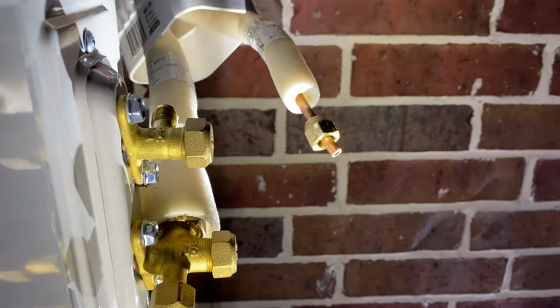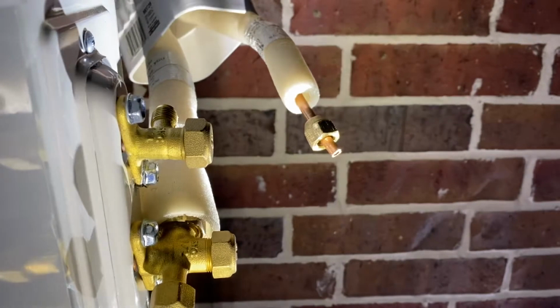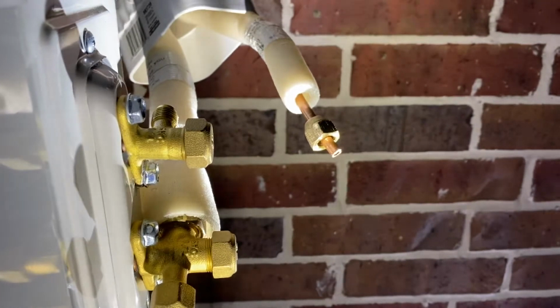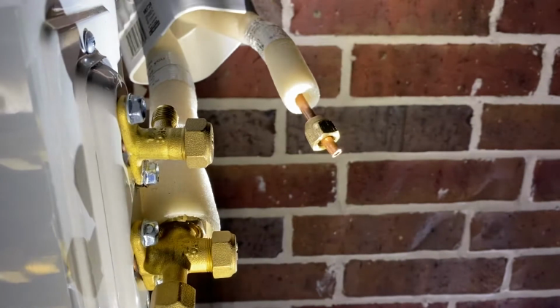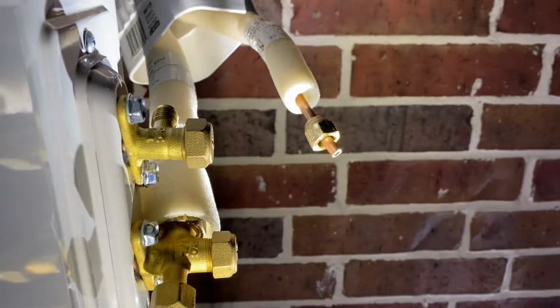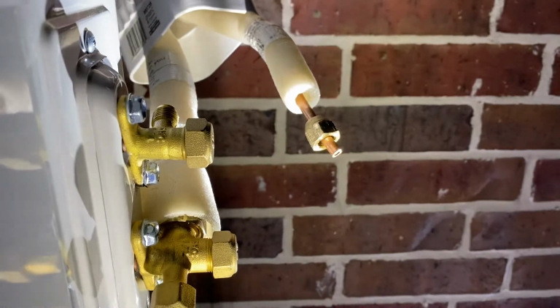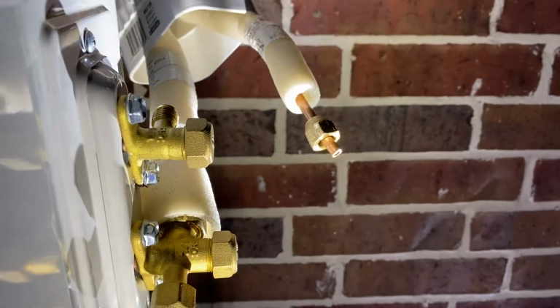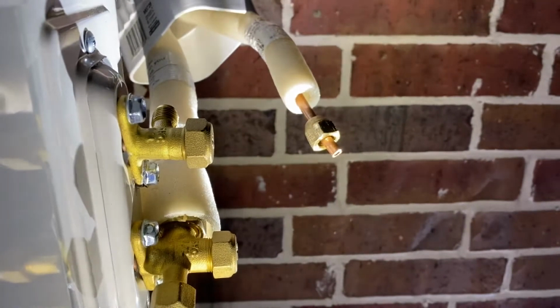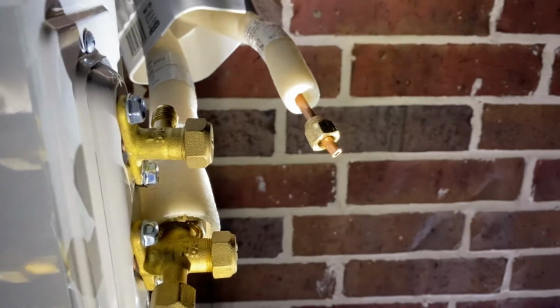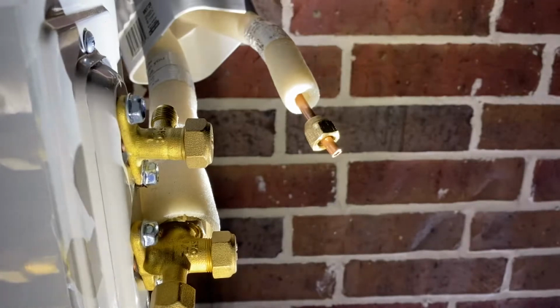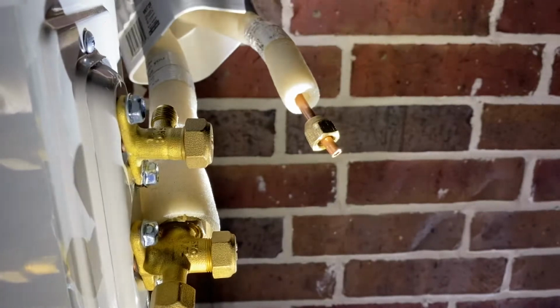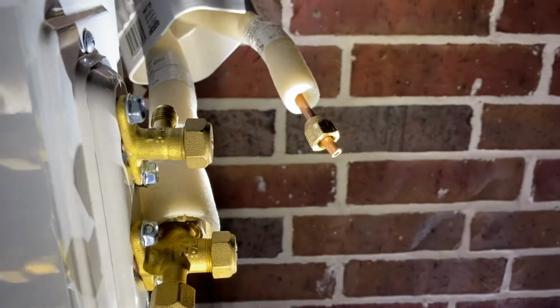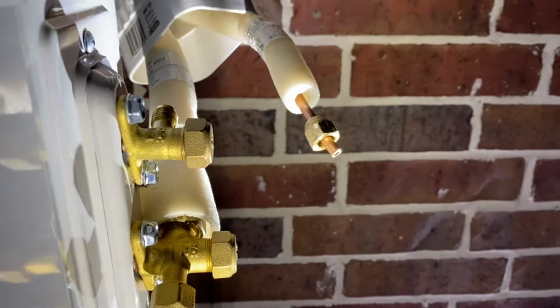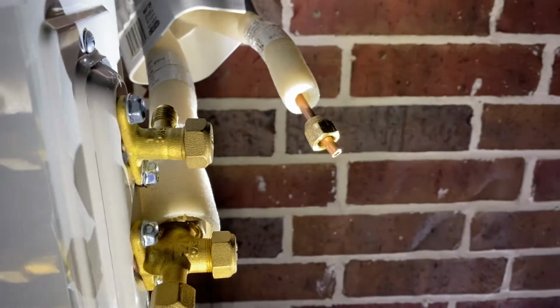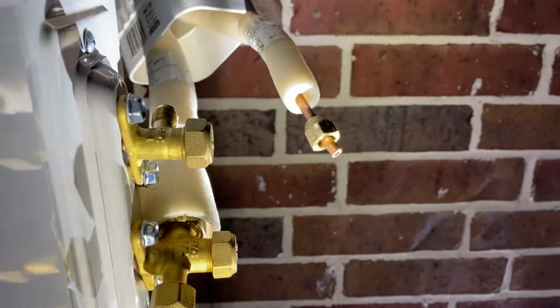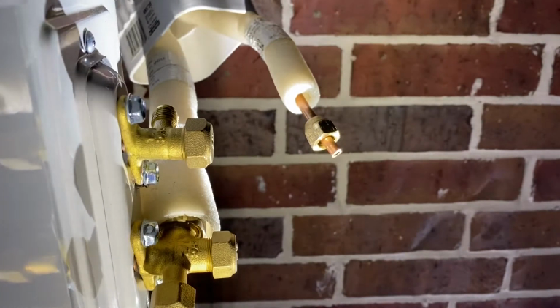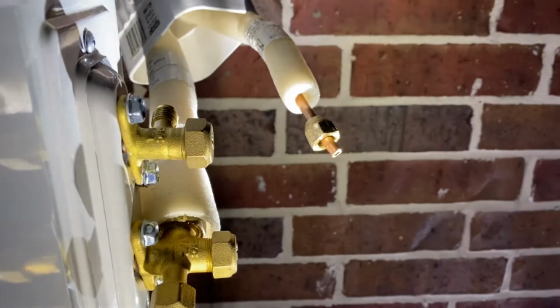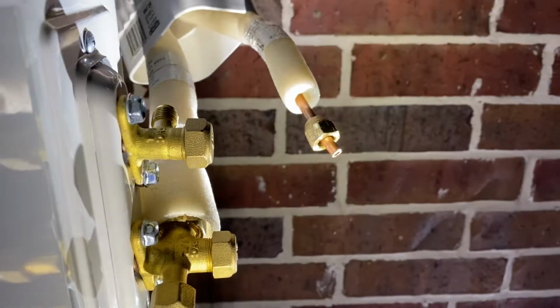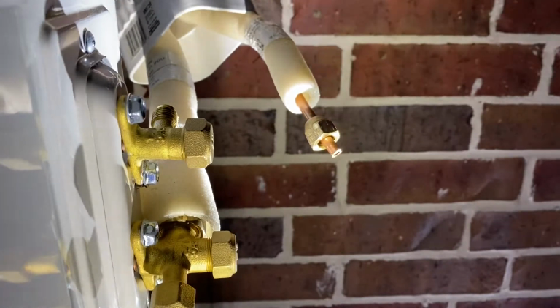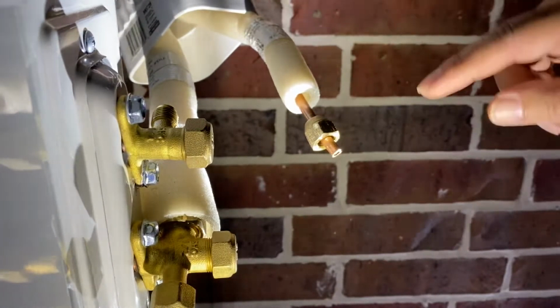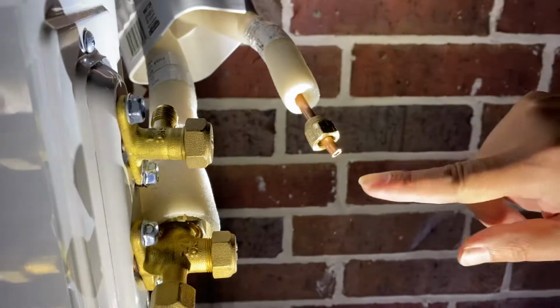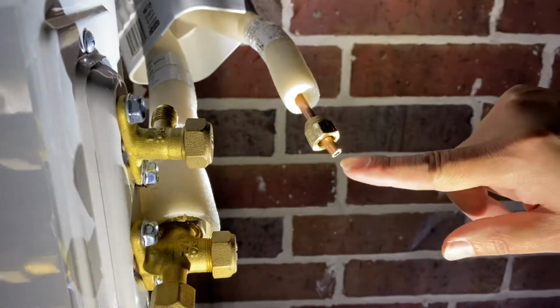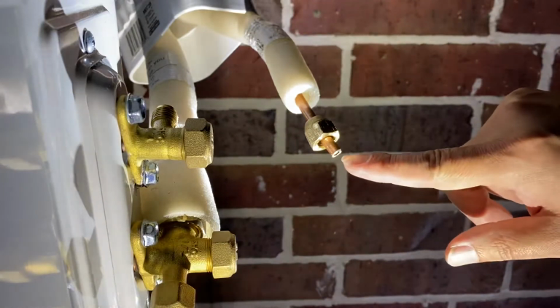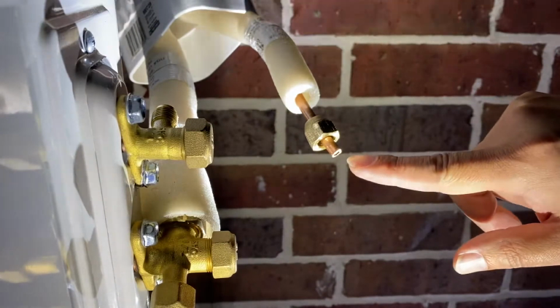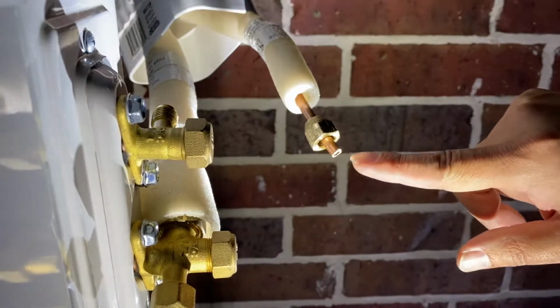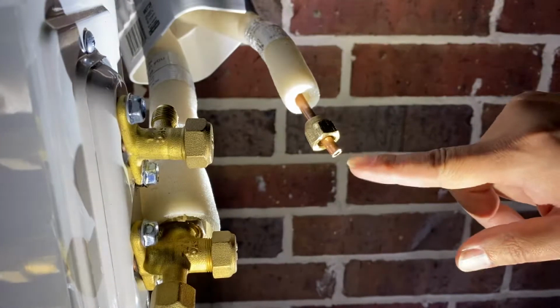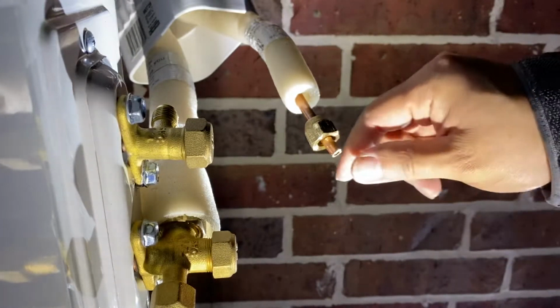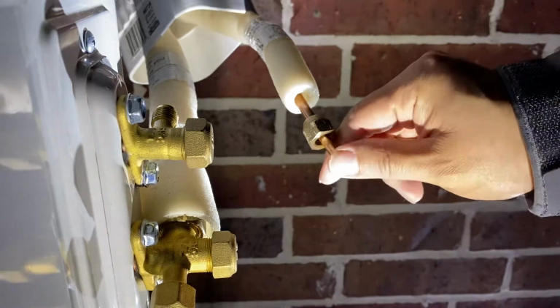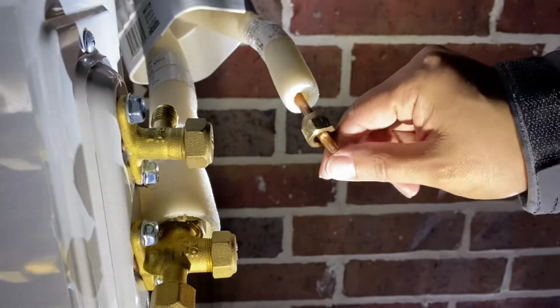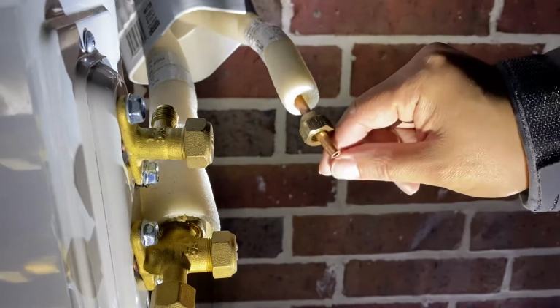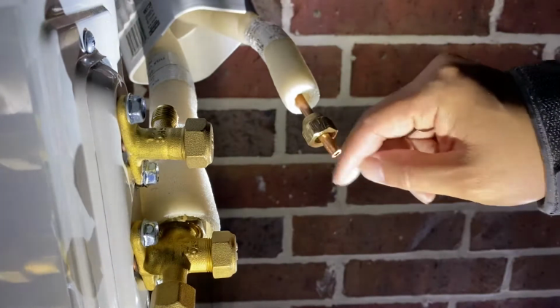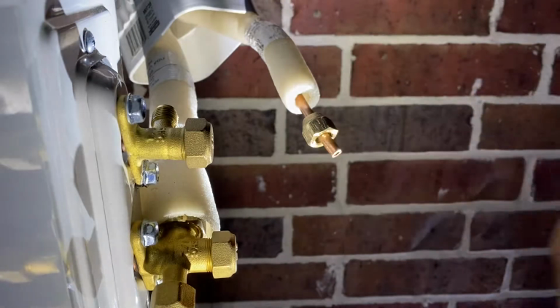Hey y'all, I'm going to show you guys how to actually flare copper tubing. It's actually not that hard. The first thing is we reamed out this area and we got all the burrs out with the reamer.